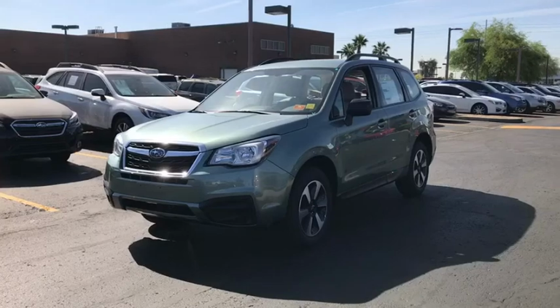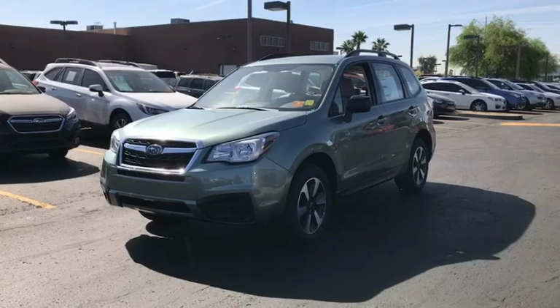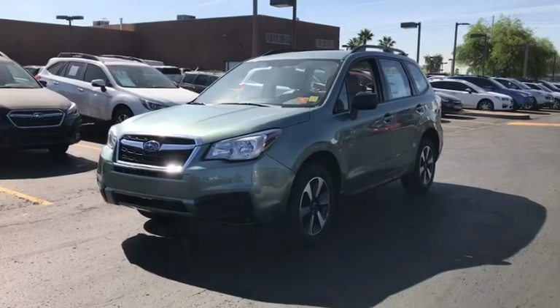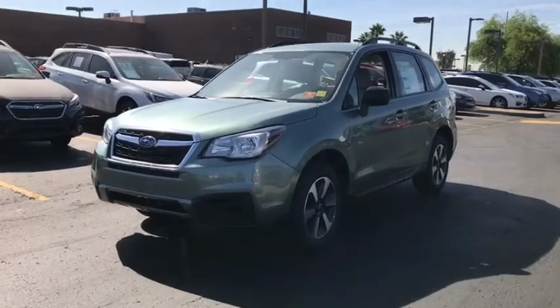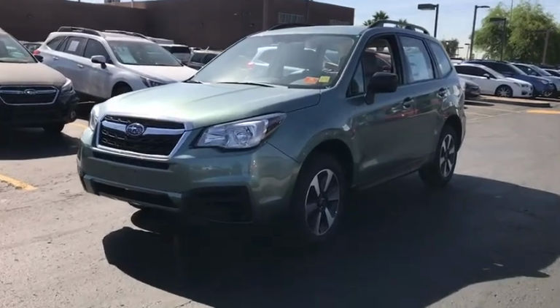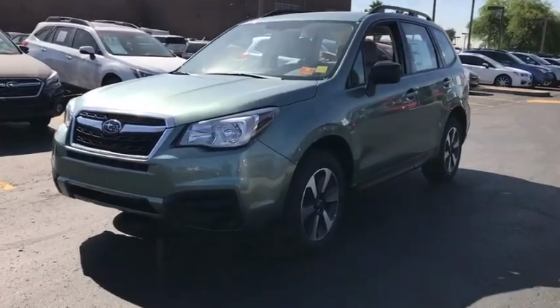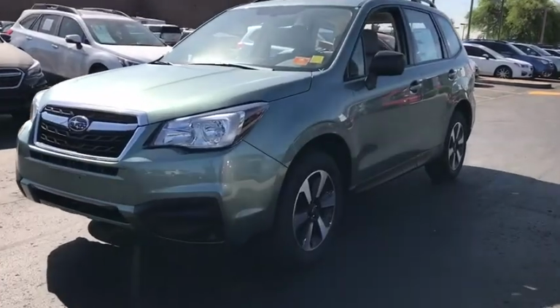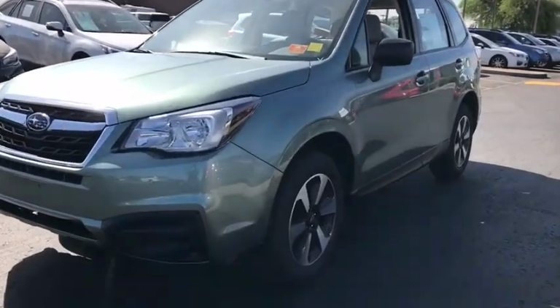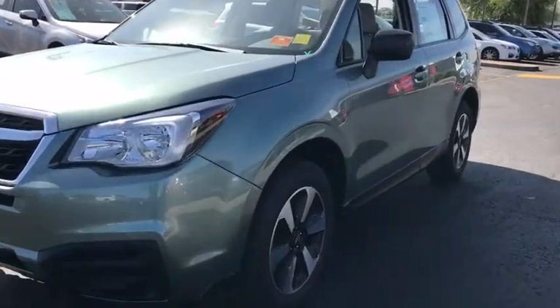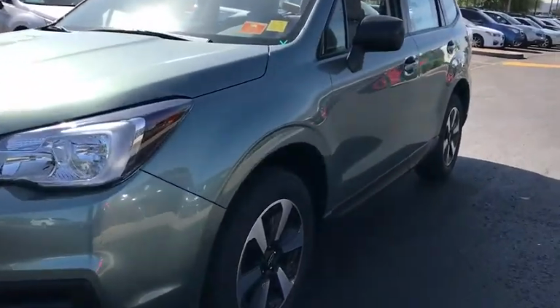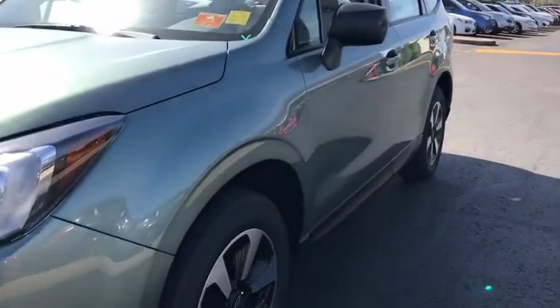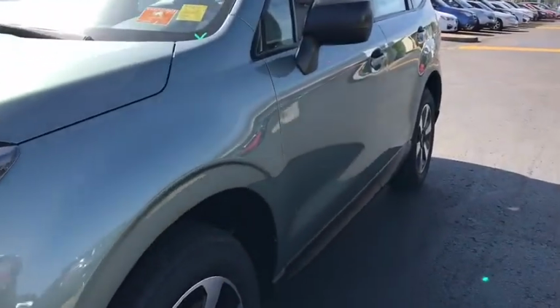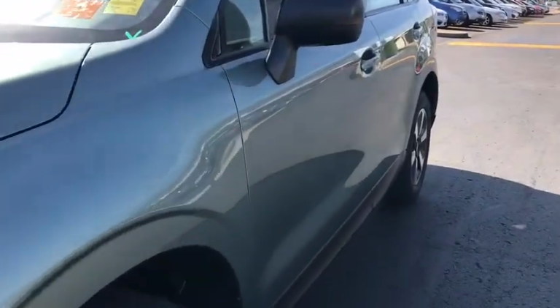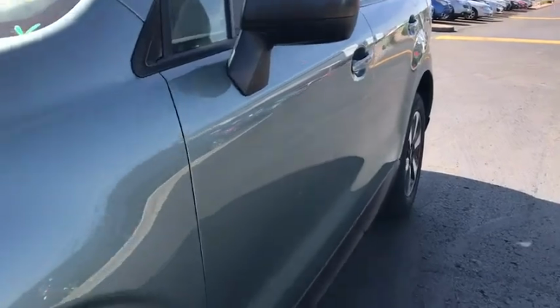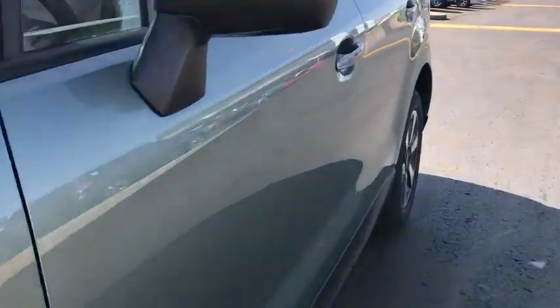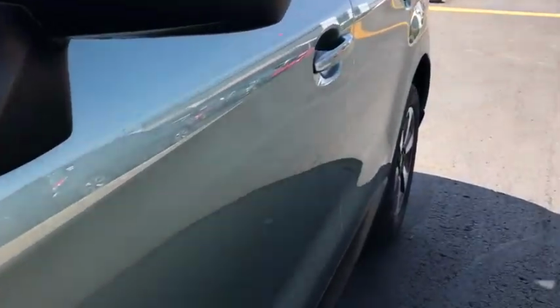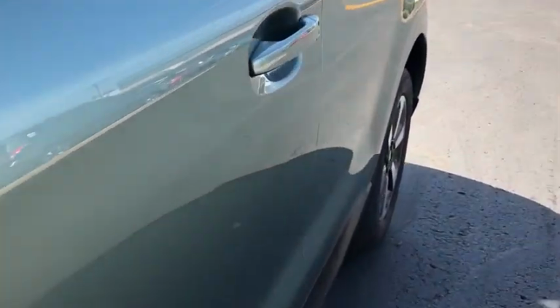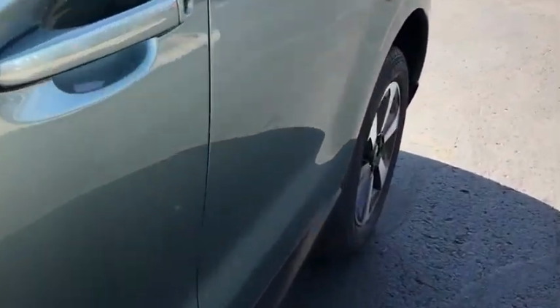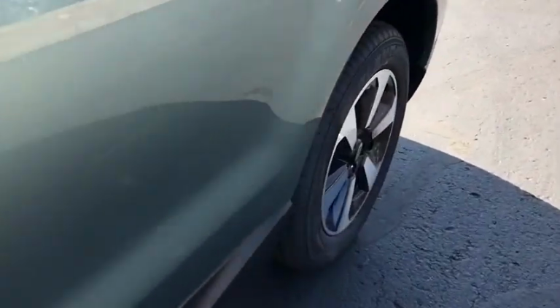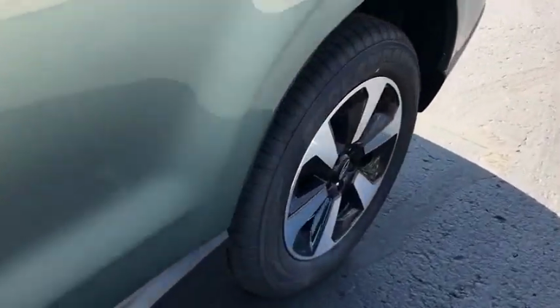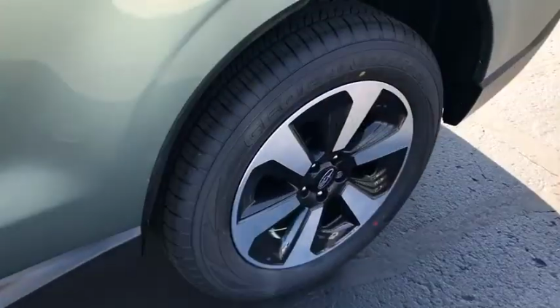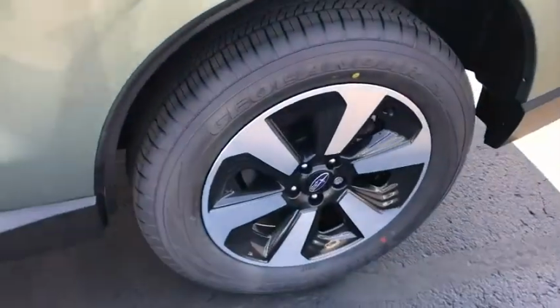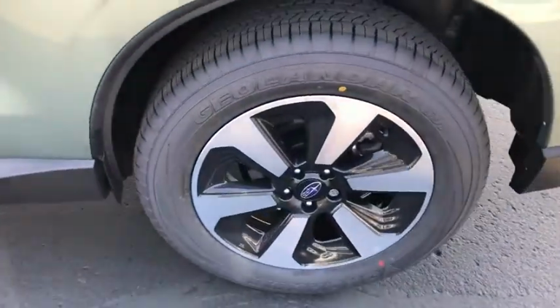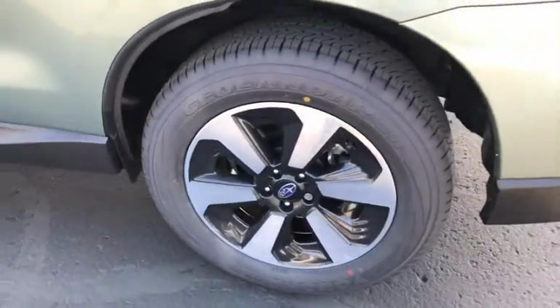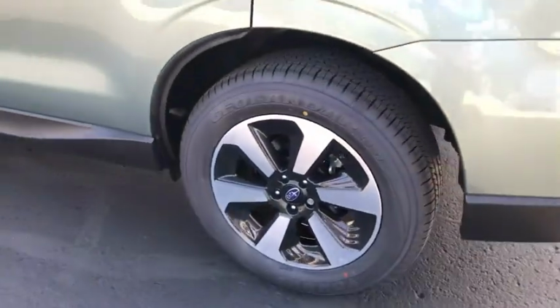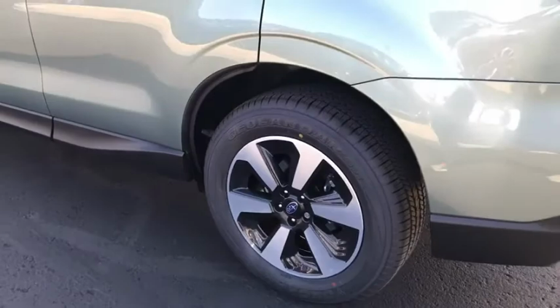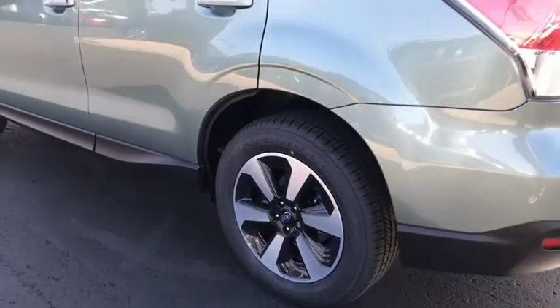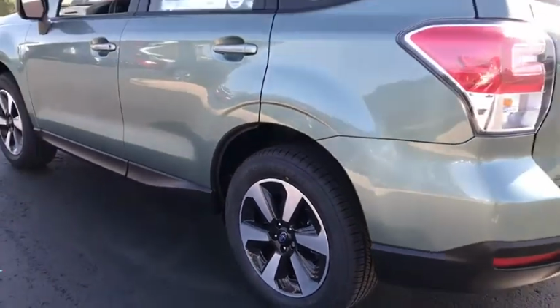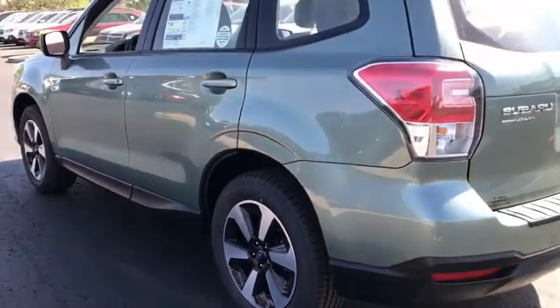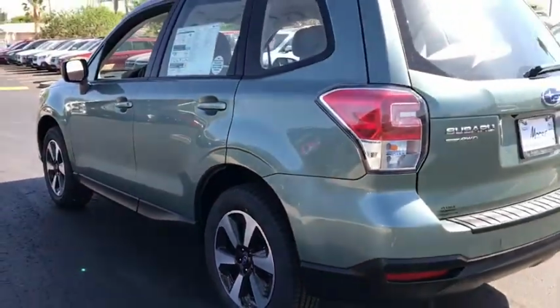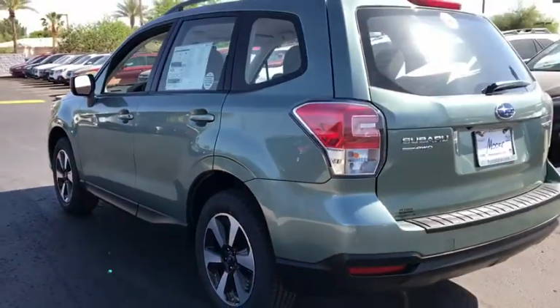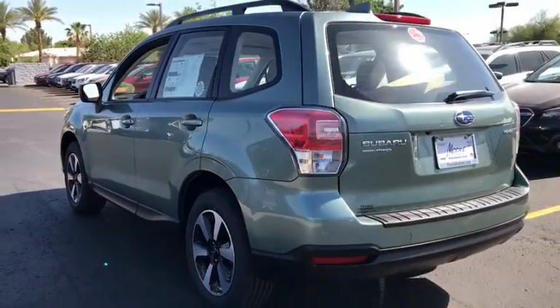The 2018 Subaru Forester. The Subaru Forester is a sensible, practical and affordable vehicle. It has an impressive, comfortable ride and handles well. Here are some of this vehicle's great options.